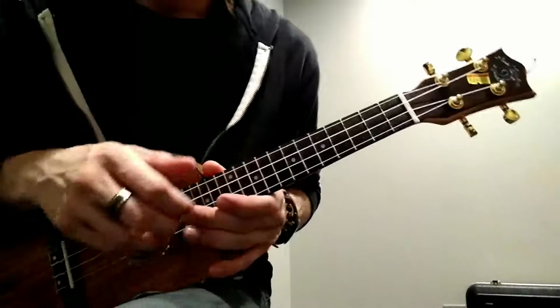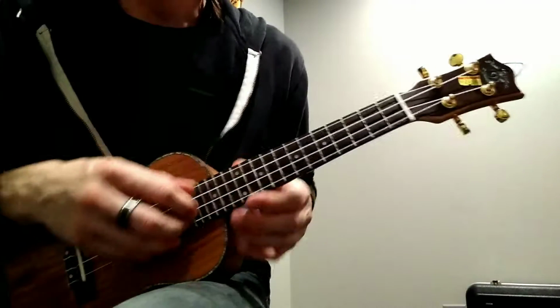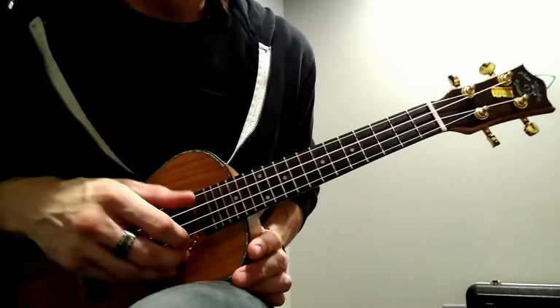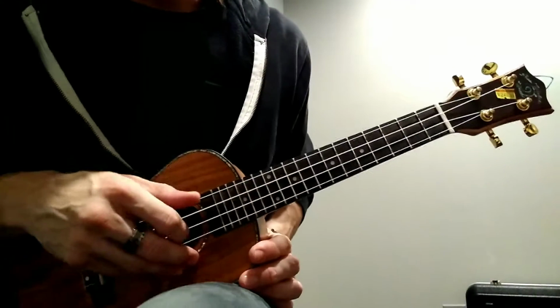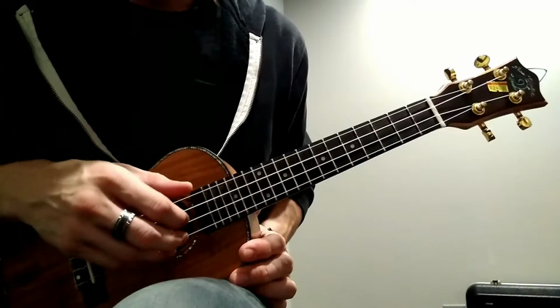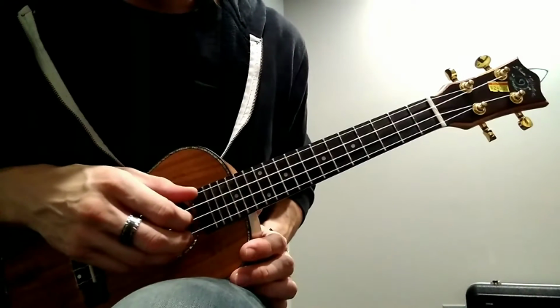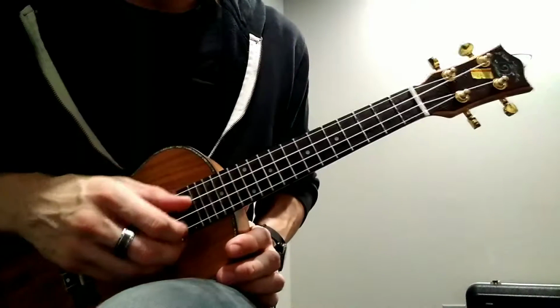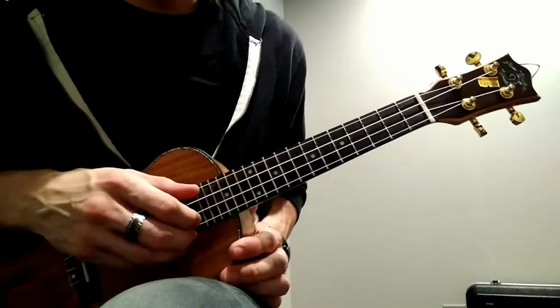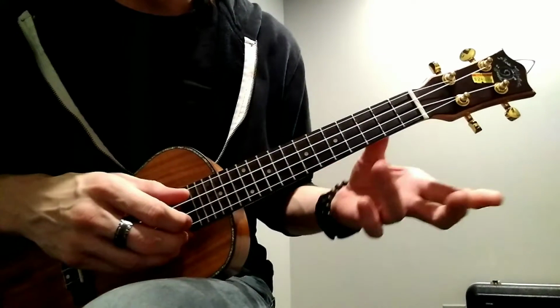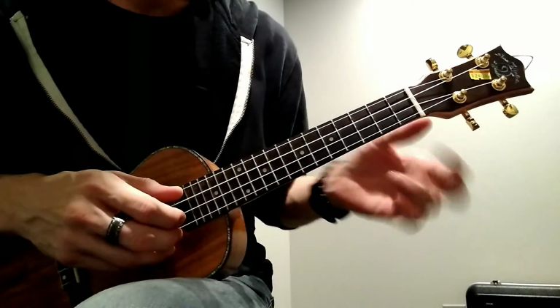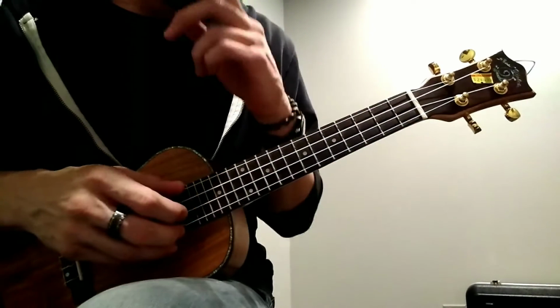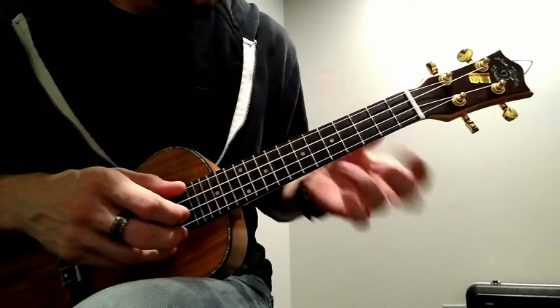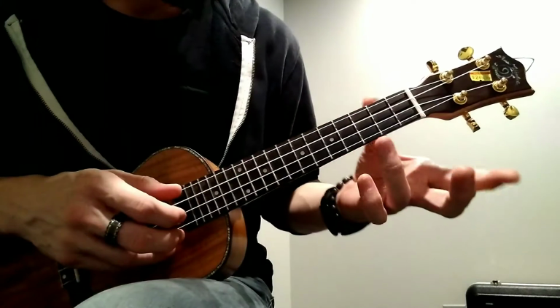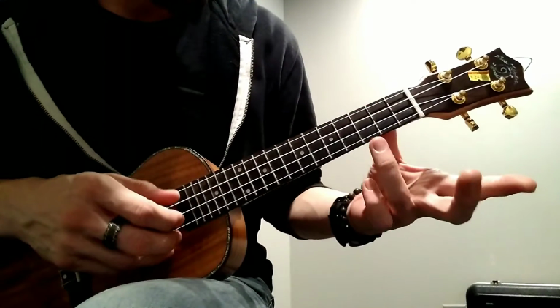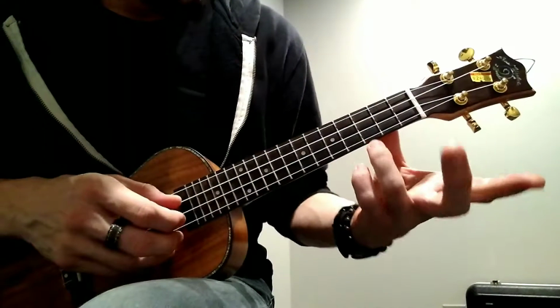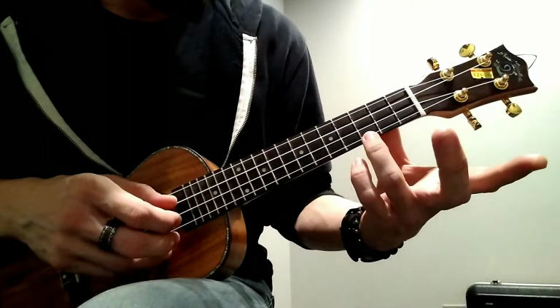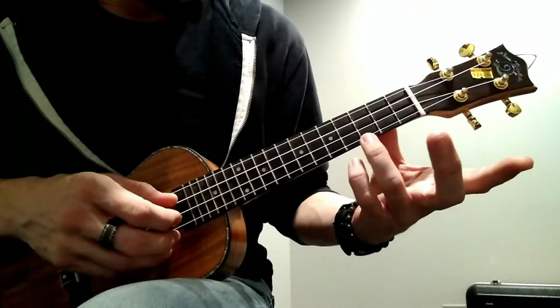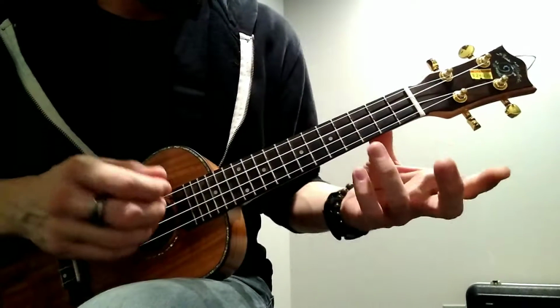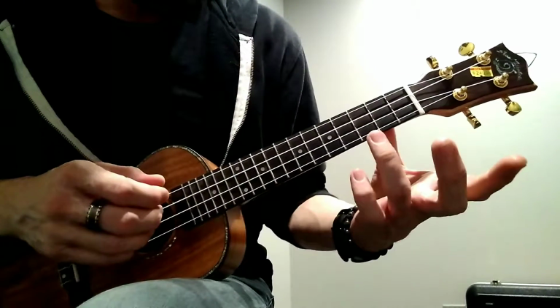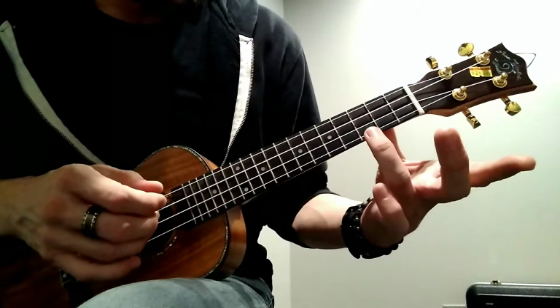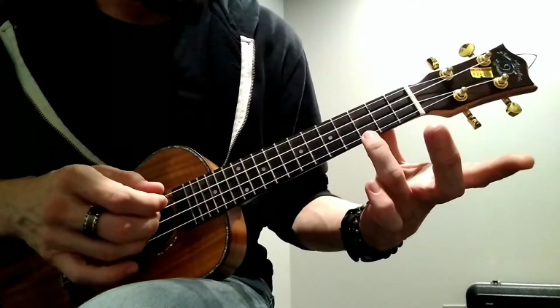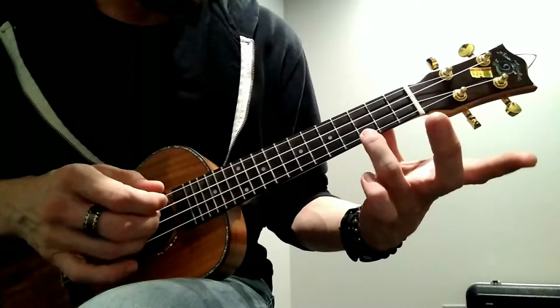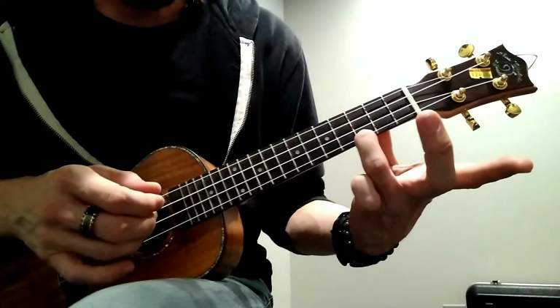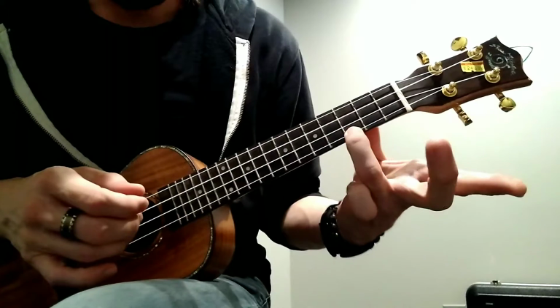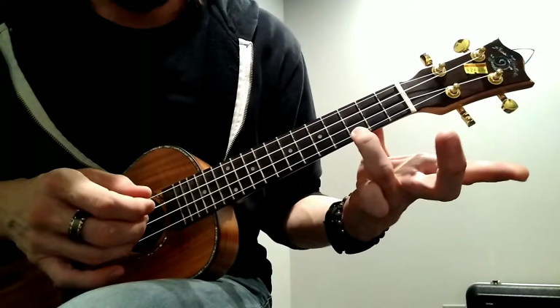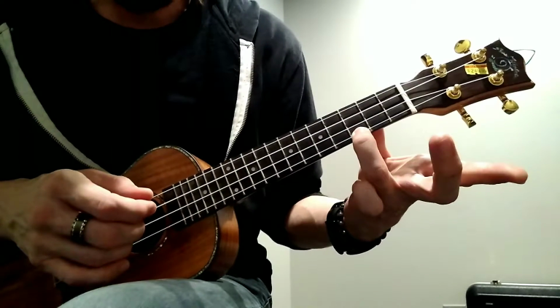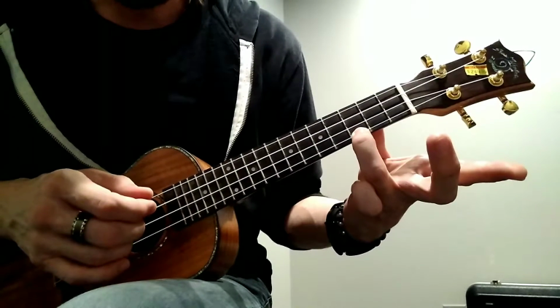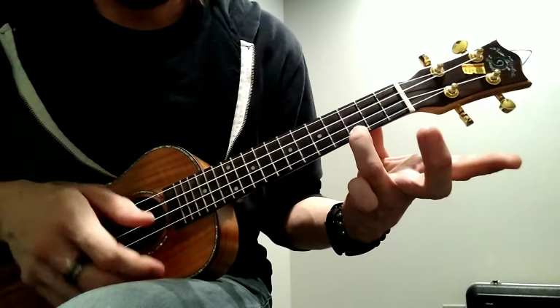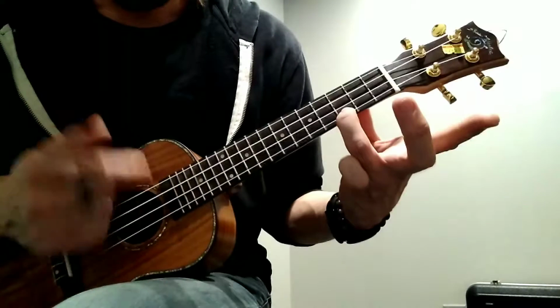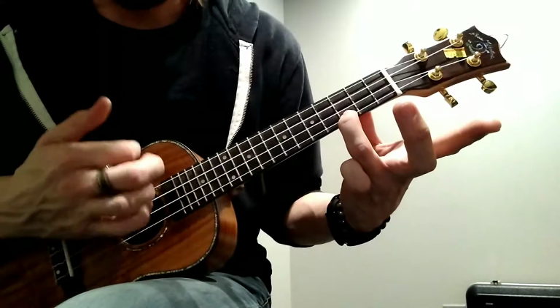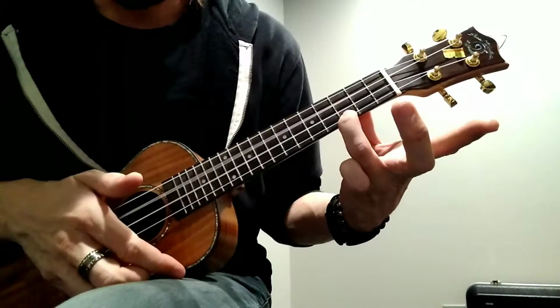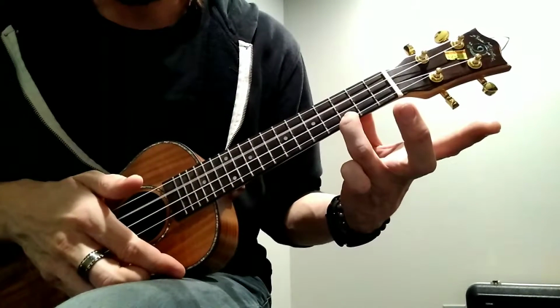So today we started working on the chords for Let It Be. So far, we're using our C chord, which means that we're putting our ring finger on the third fret on the A string, right? And you're going to hit all the strings.